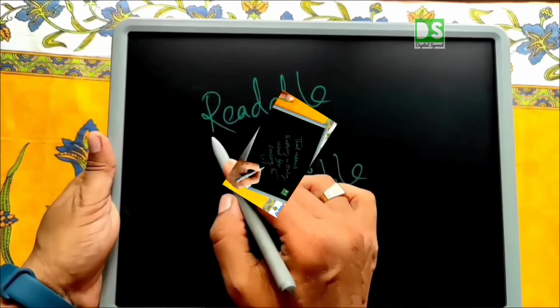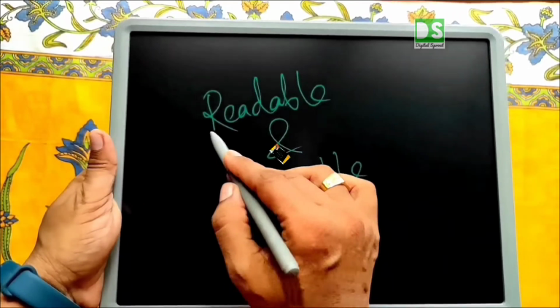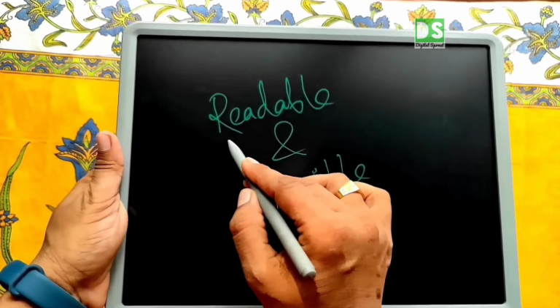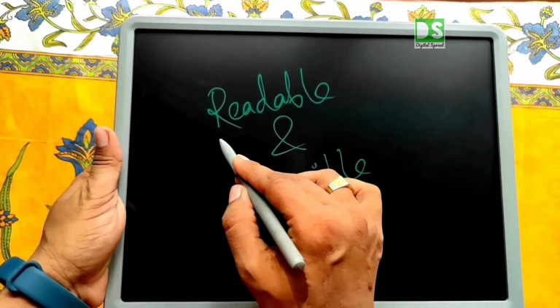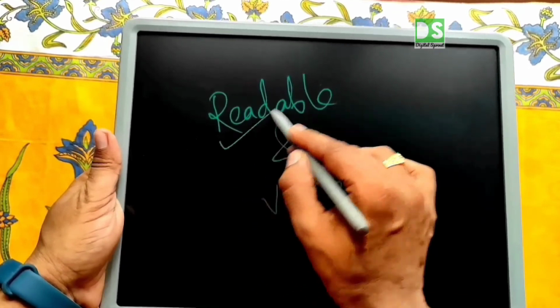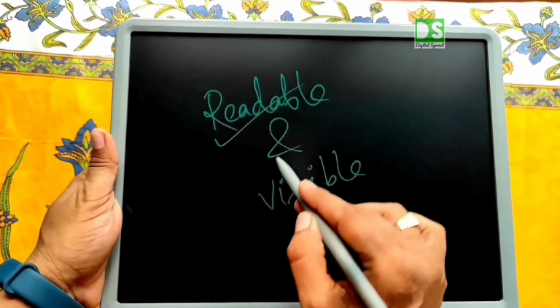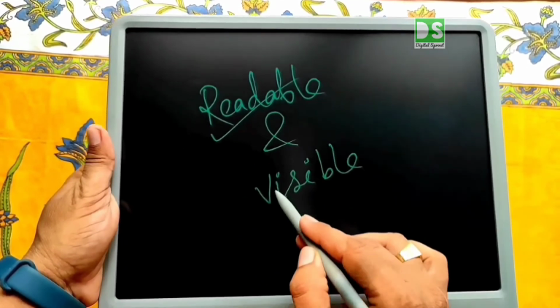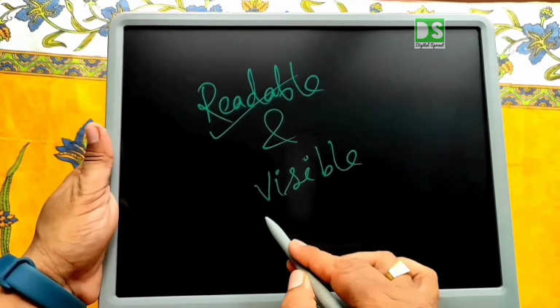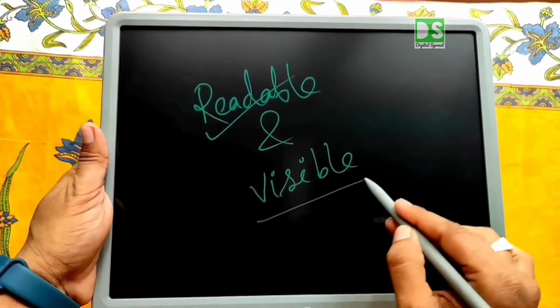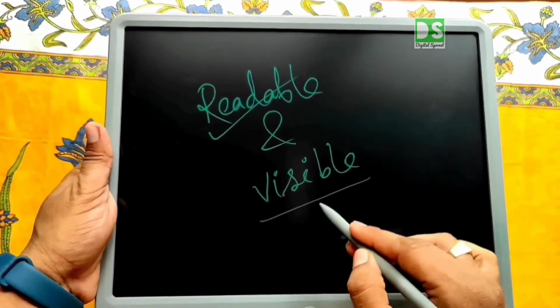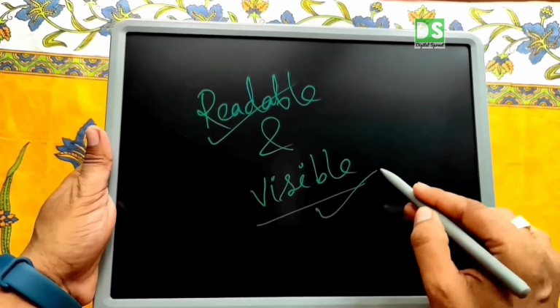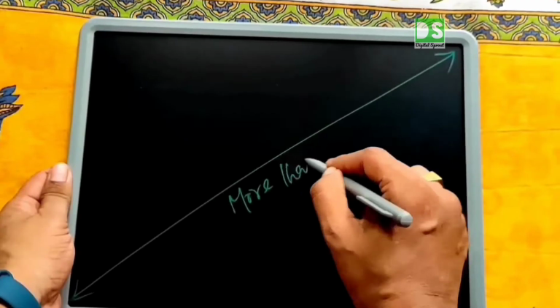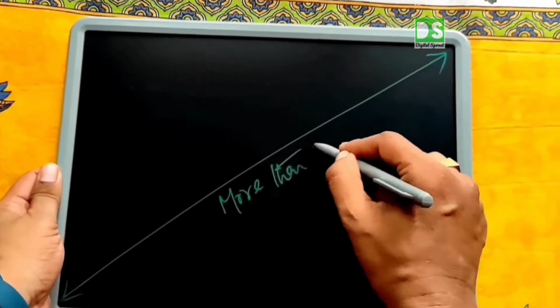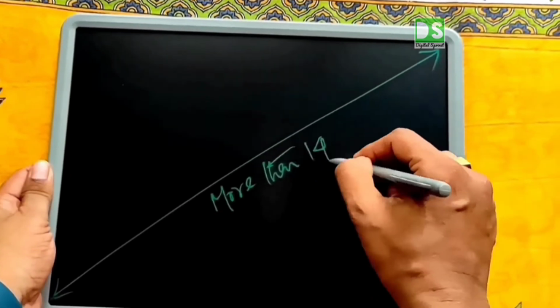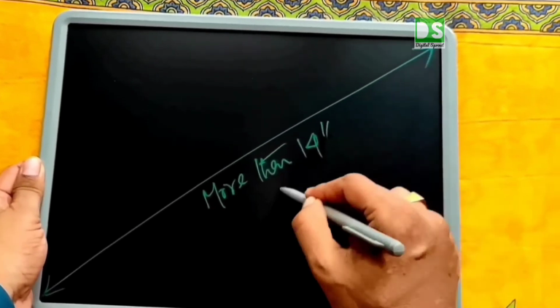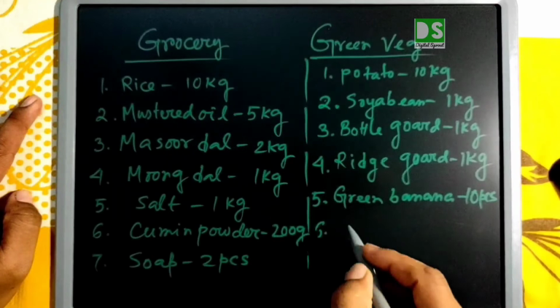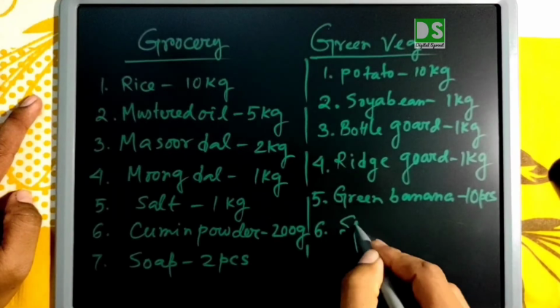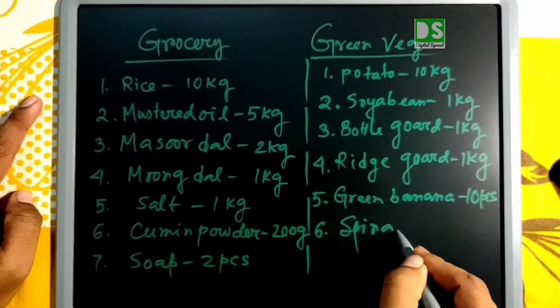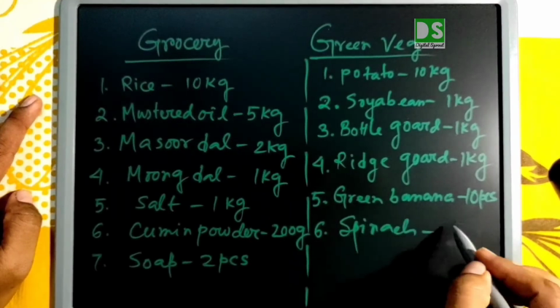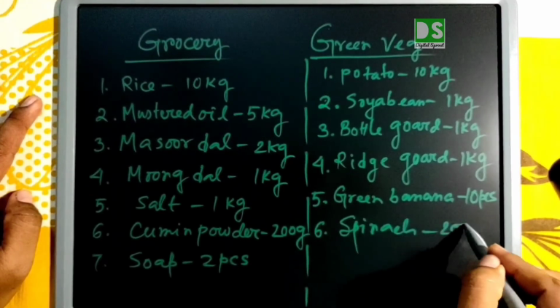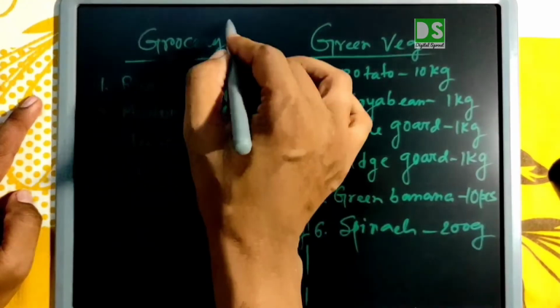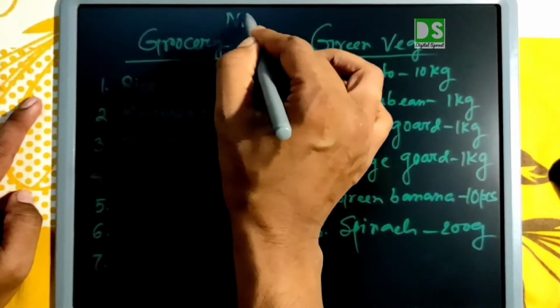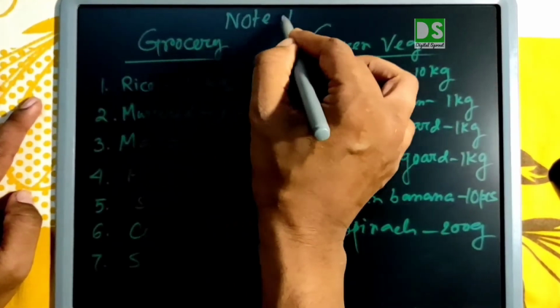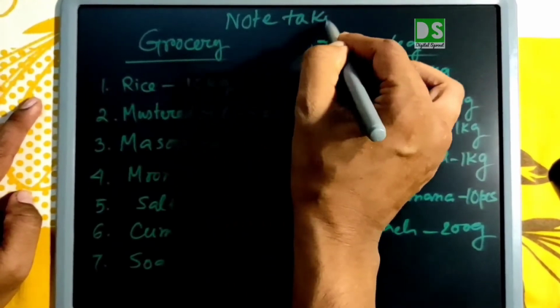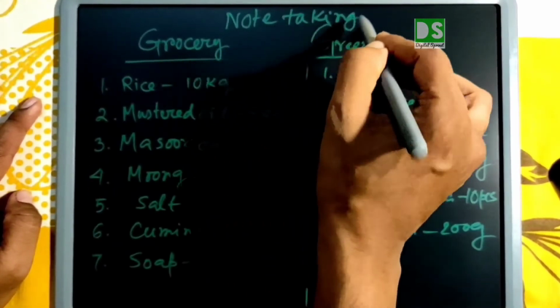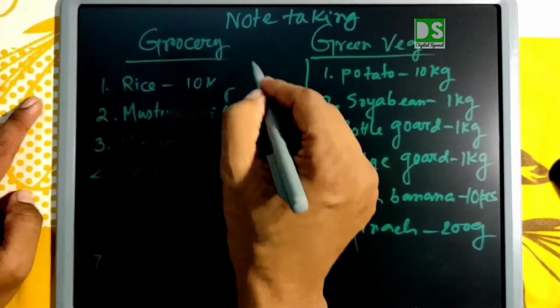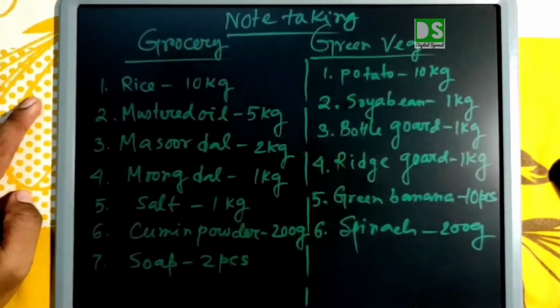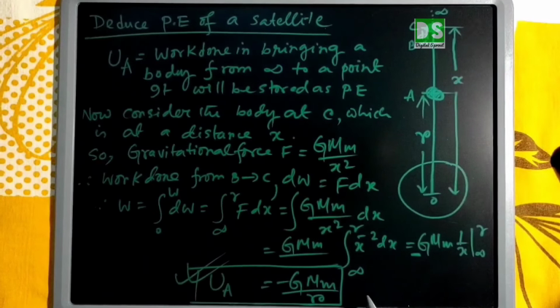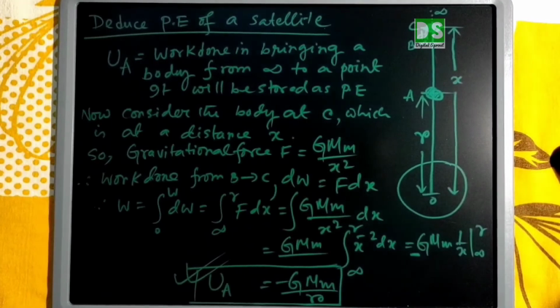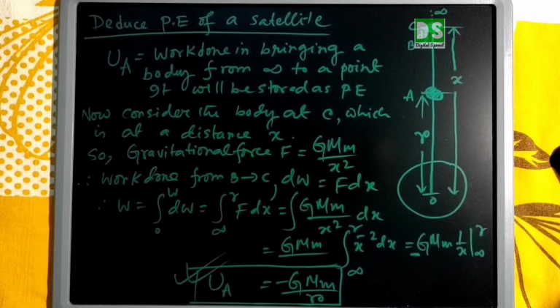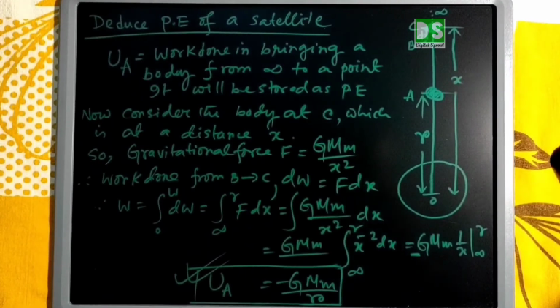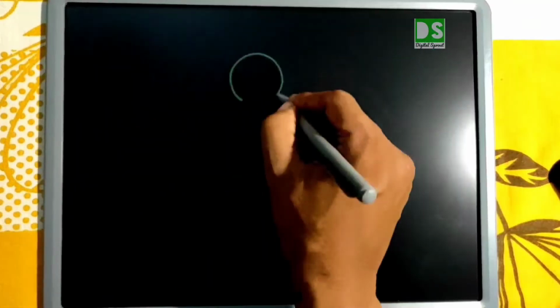The impression on the pad due to writing or drawing is readable and clearly visible. As the pad is comparatively large, we can use it for demonstration purposes, deduction of any theory, drawing, and so on.